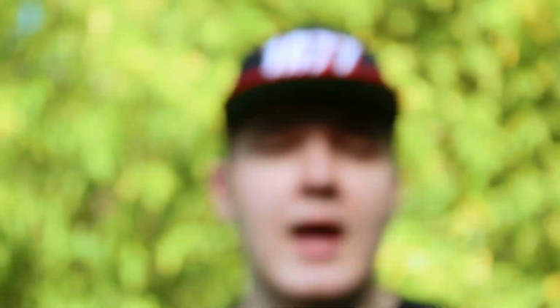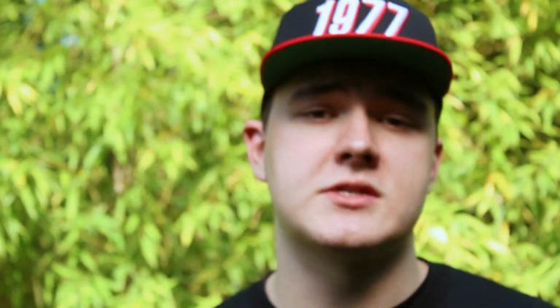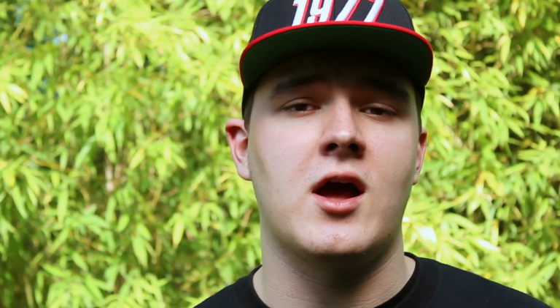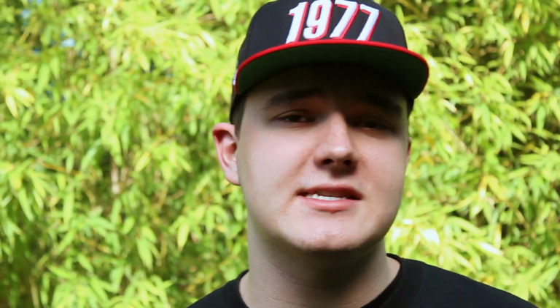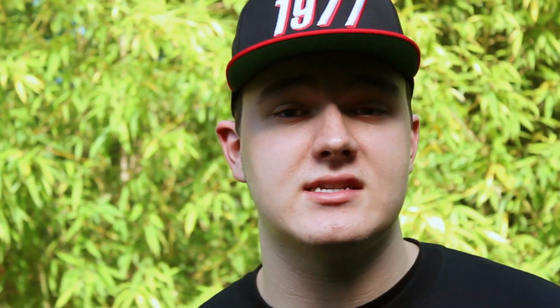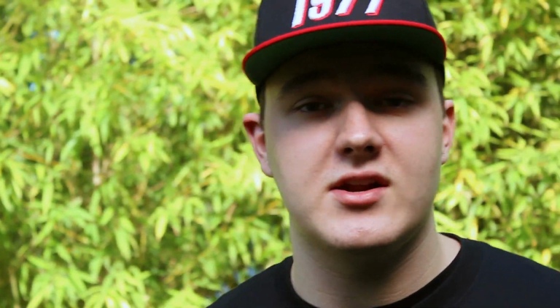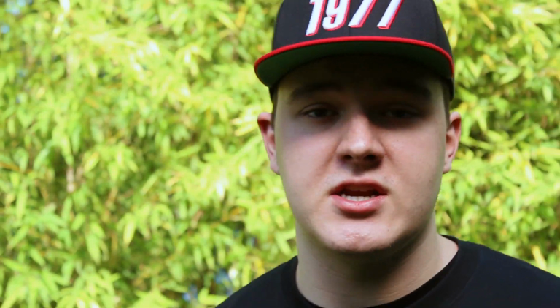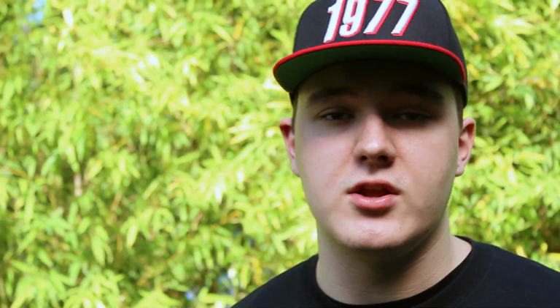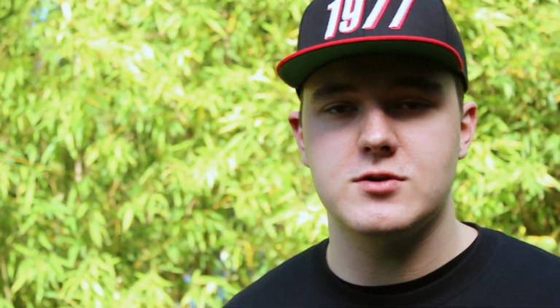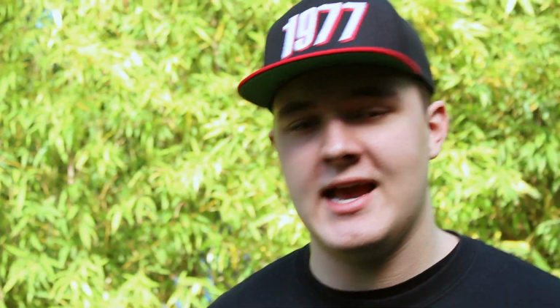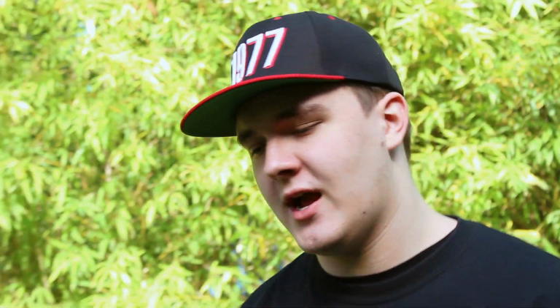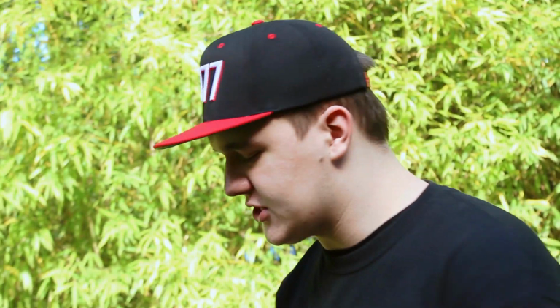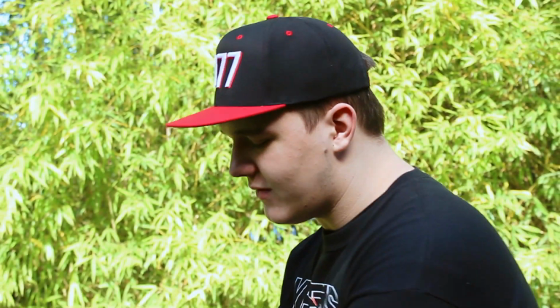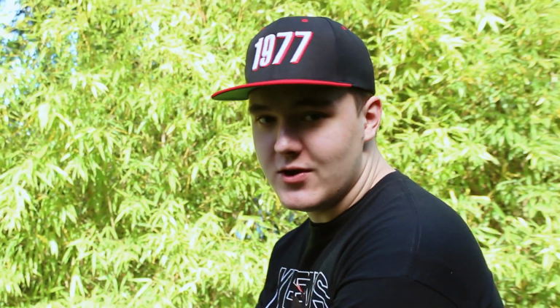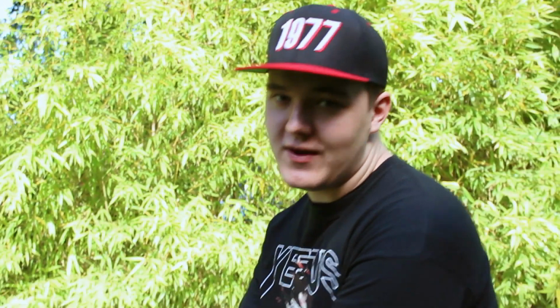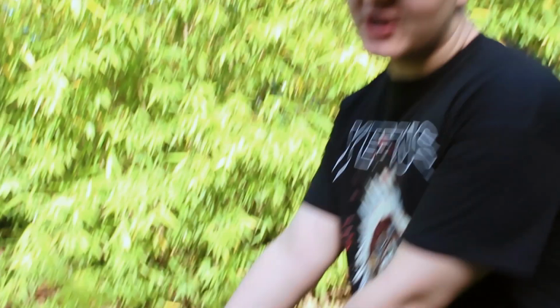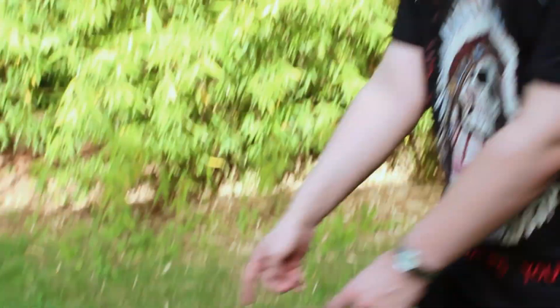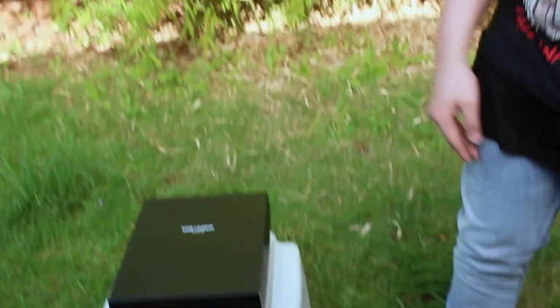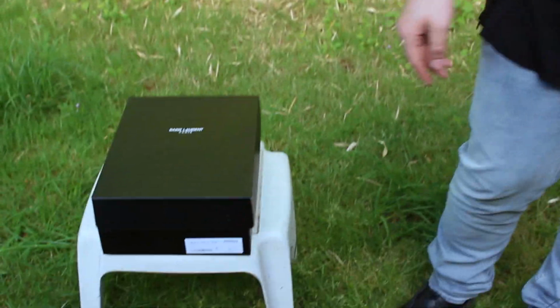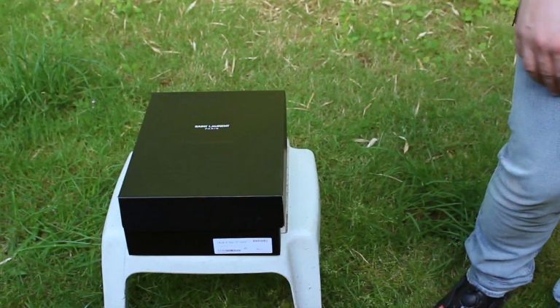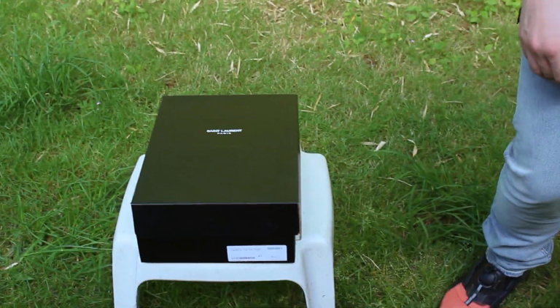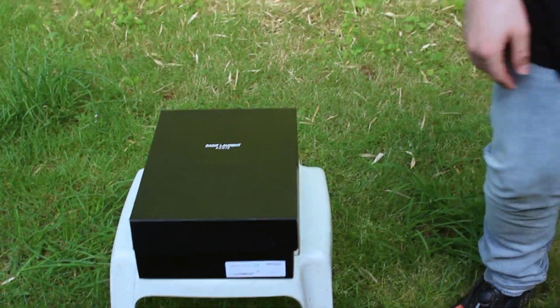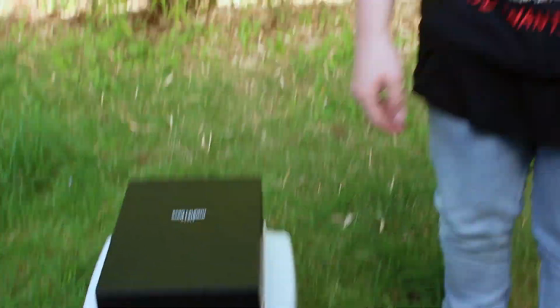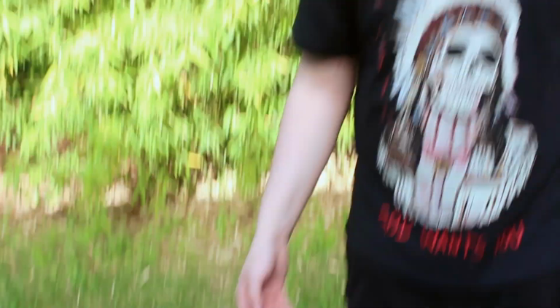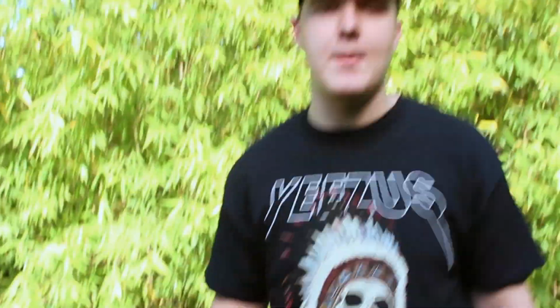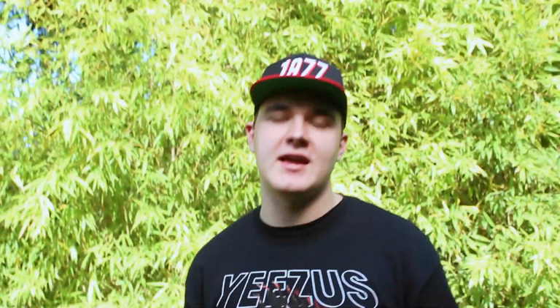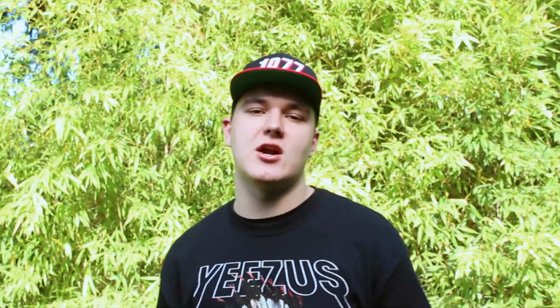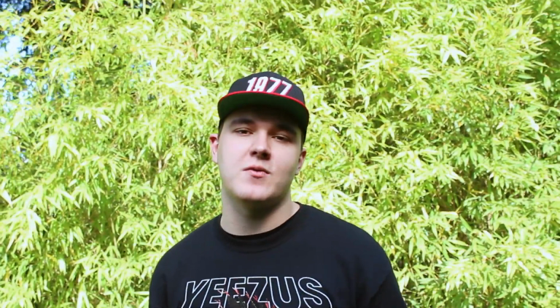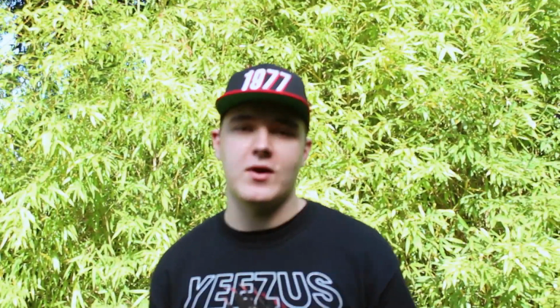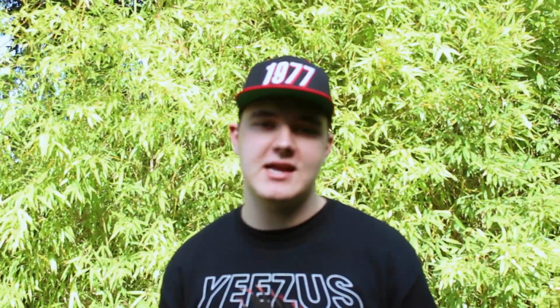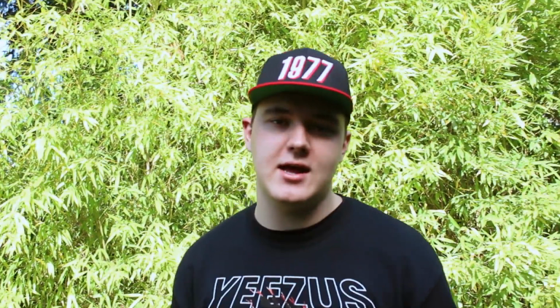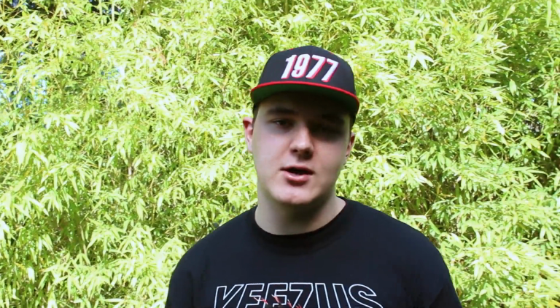Hey, what's going on guys, this is Sneaker Addiction on YouTube. We got a shoe review right here coming for you today, but first I just wanted to run over a couple of things, starting with what I'm wearing today.